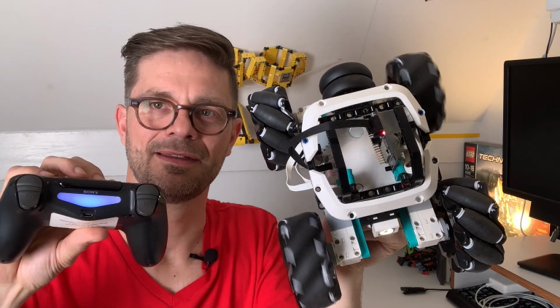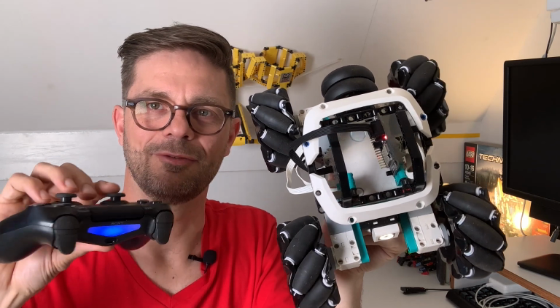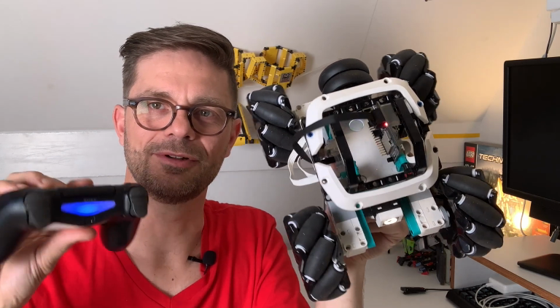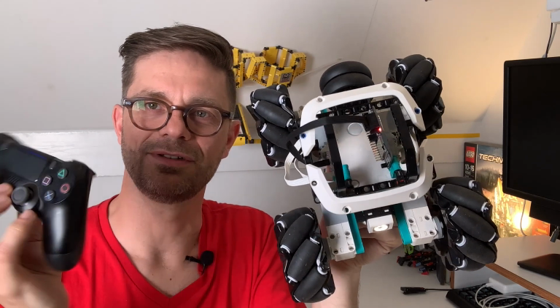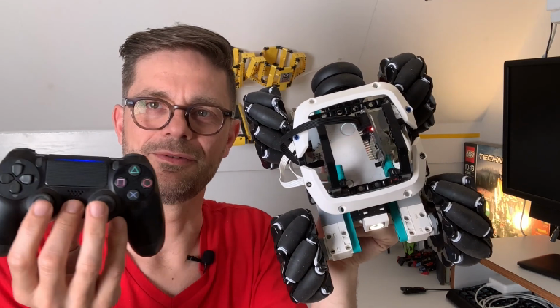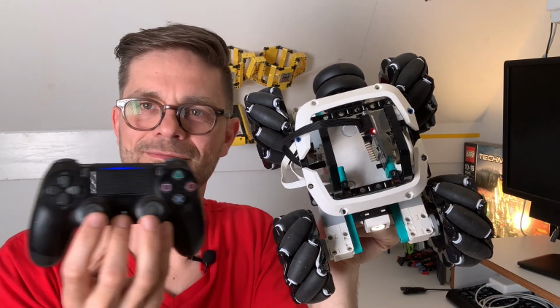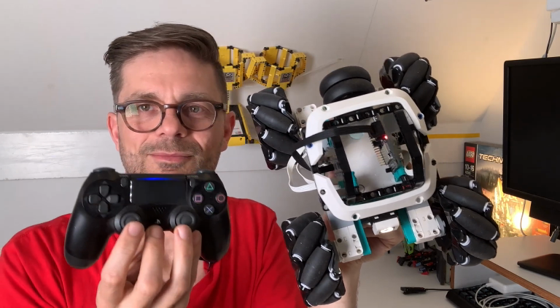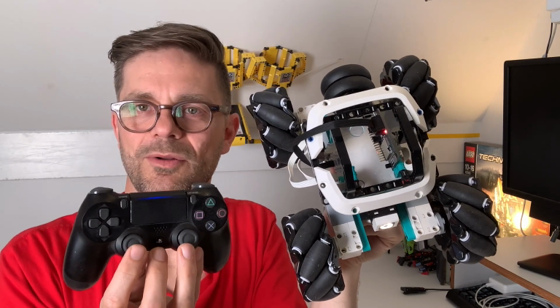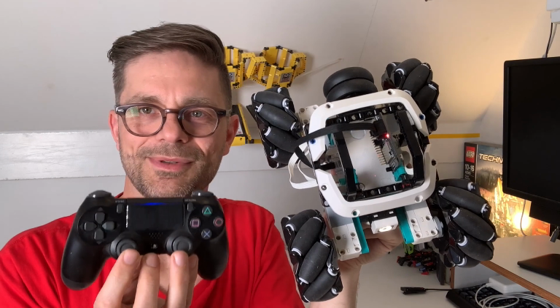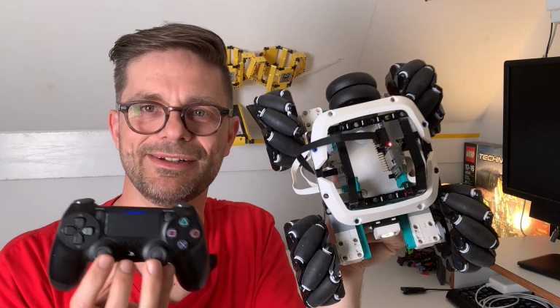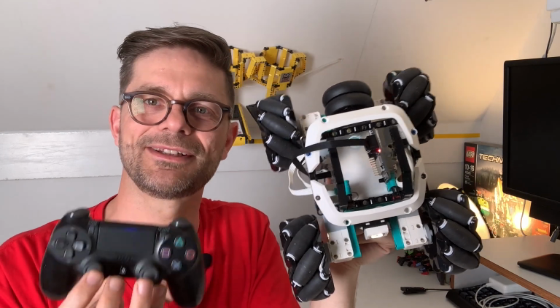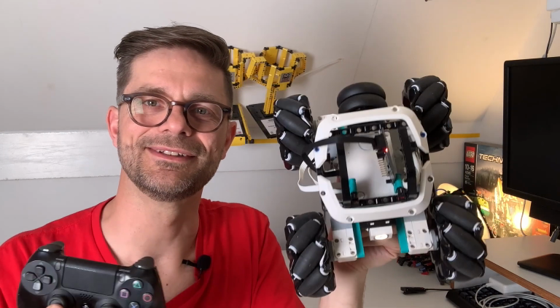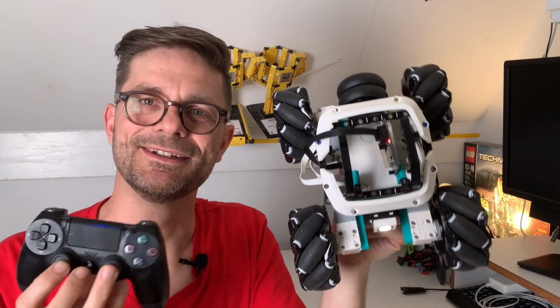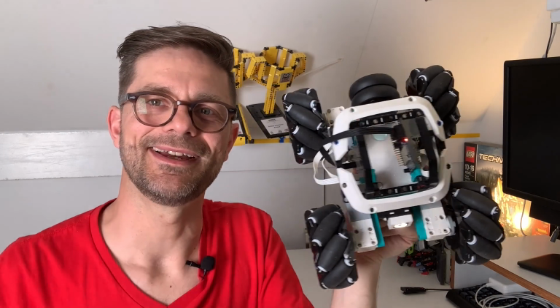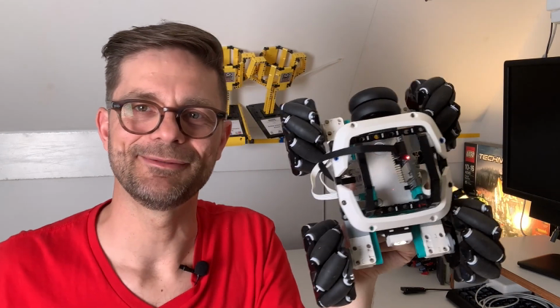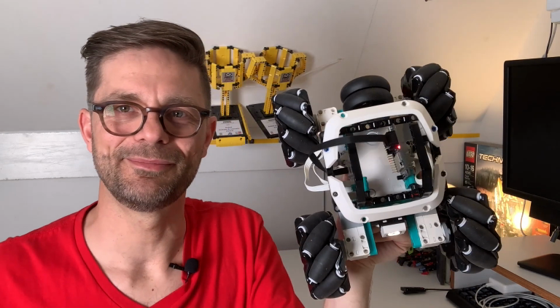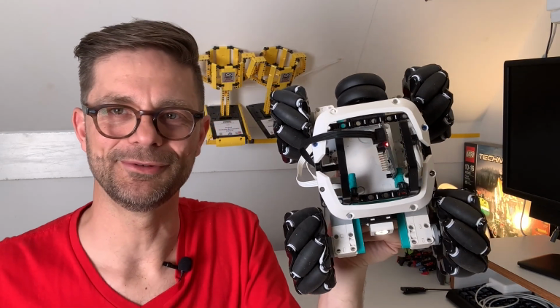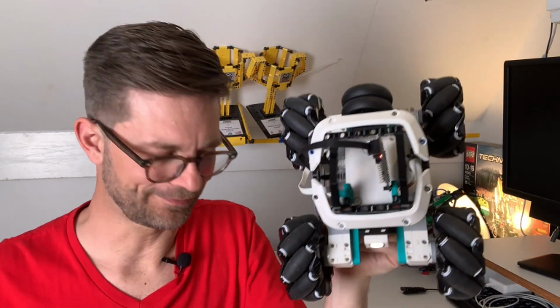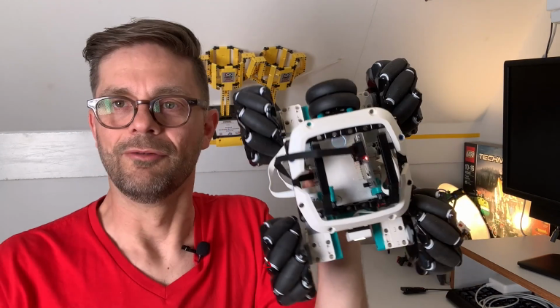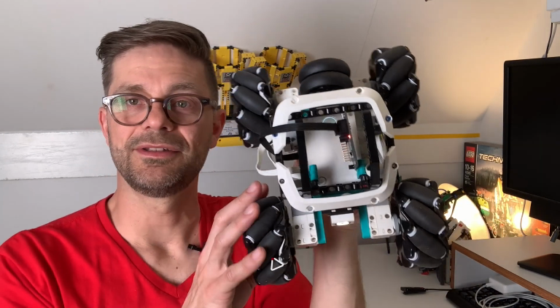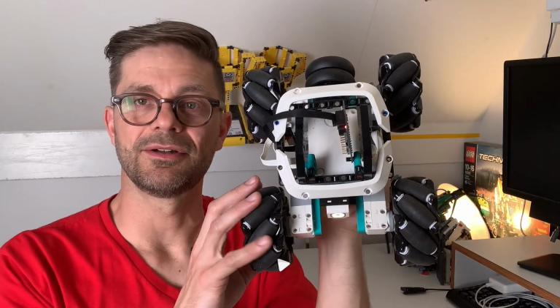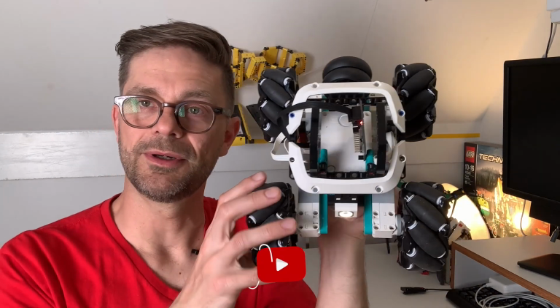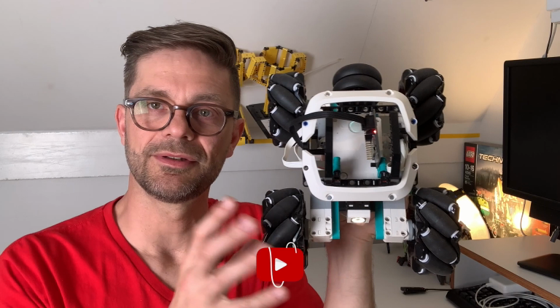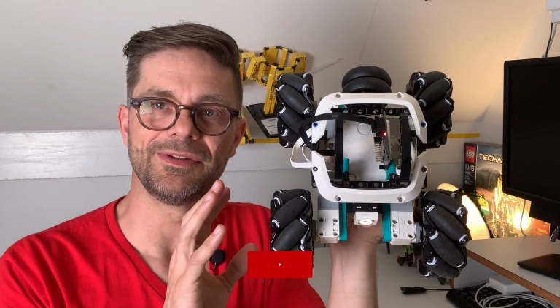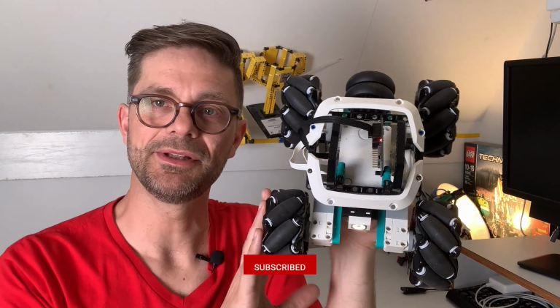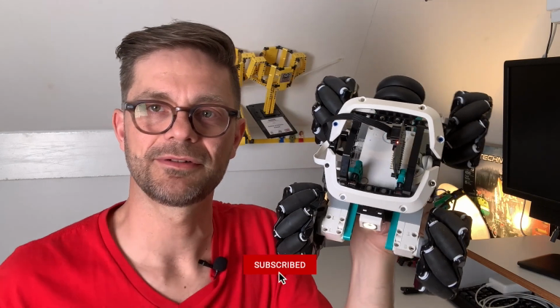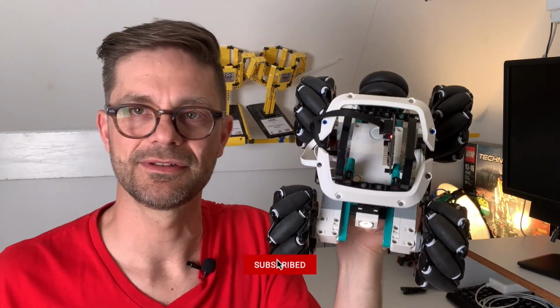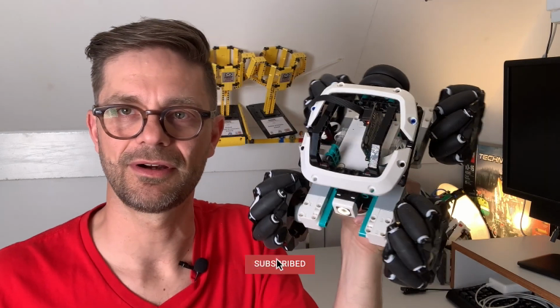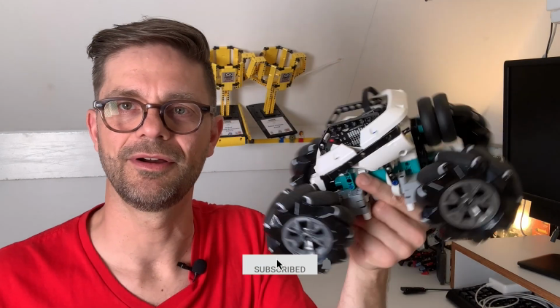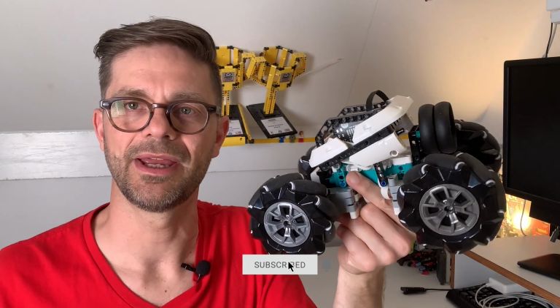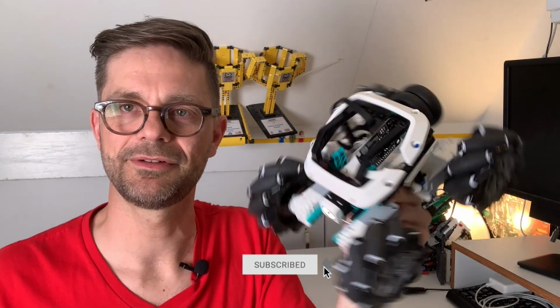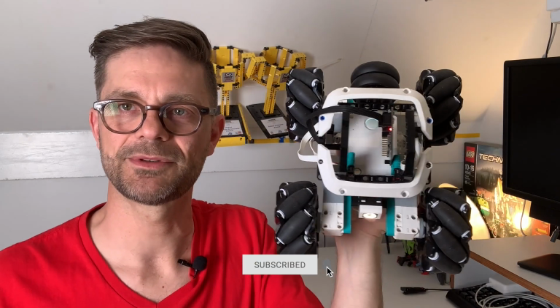Of course you can do all movements in all directions, just like in my previous video. For this robot, the building instructions are on my Patreon website.